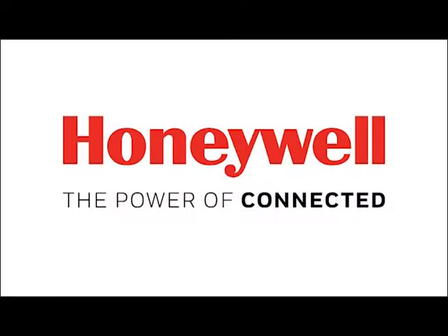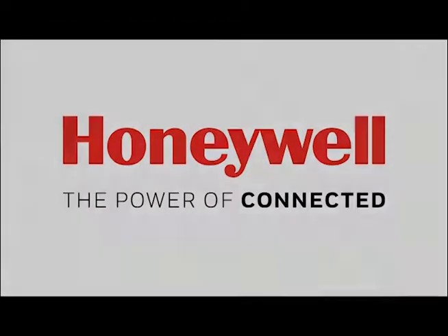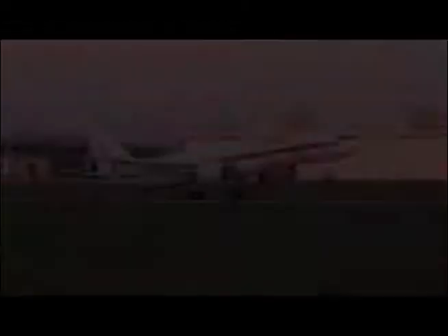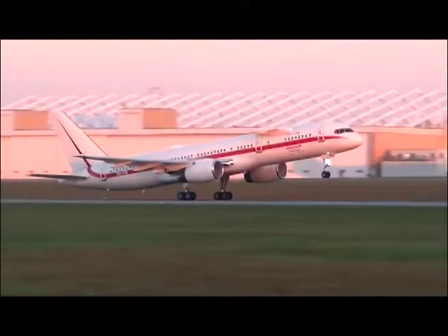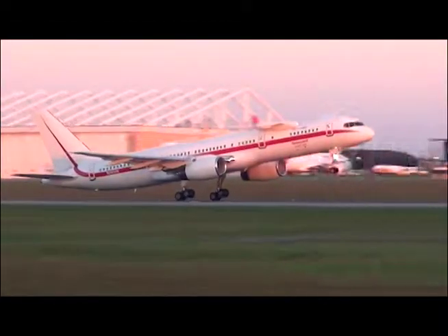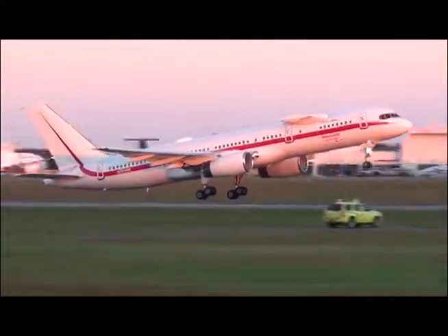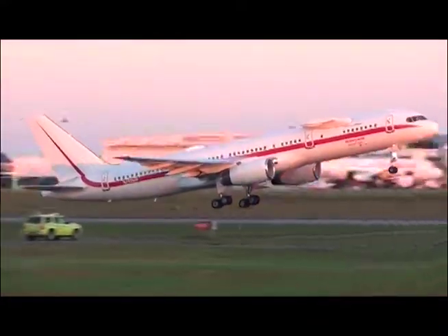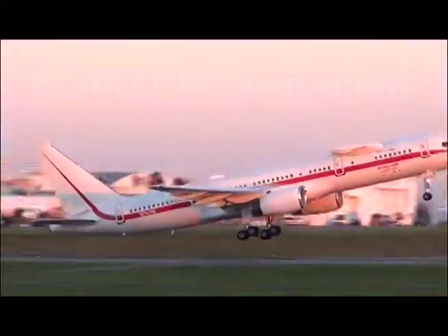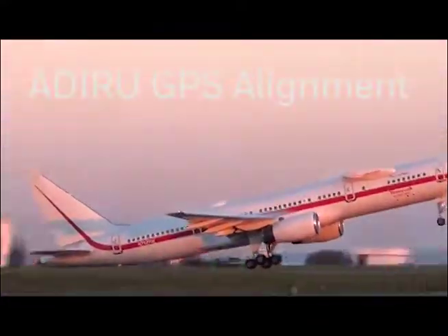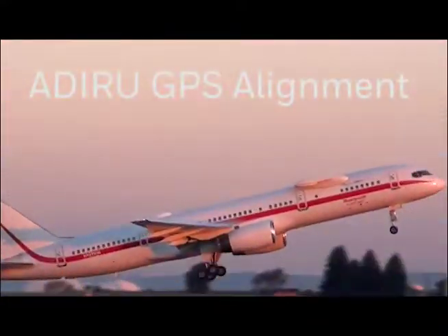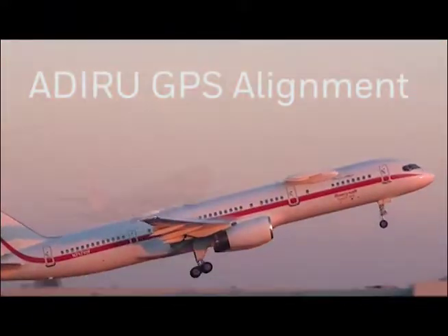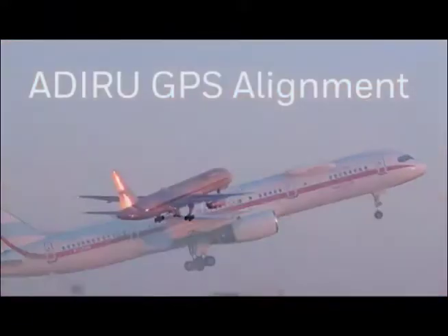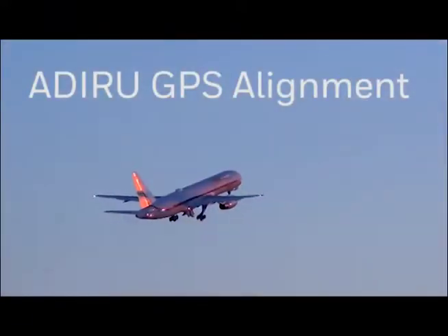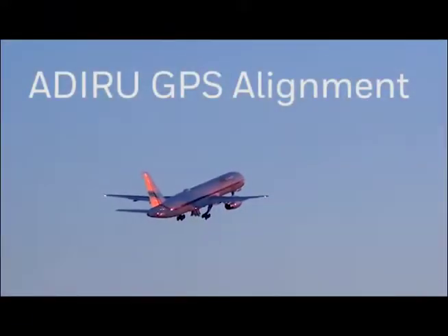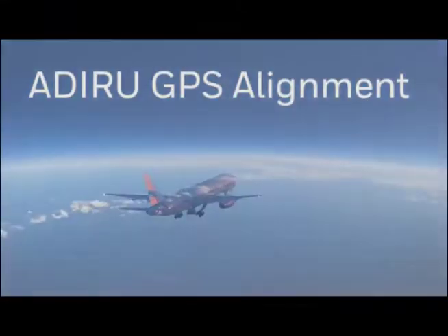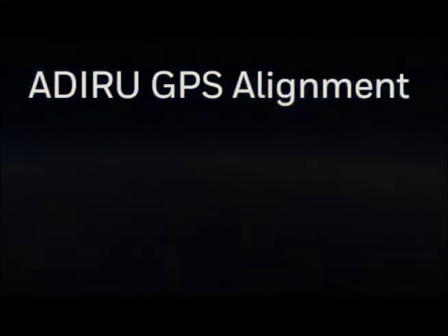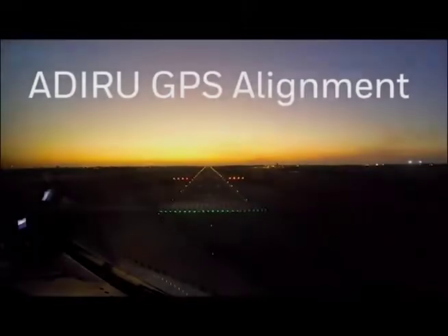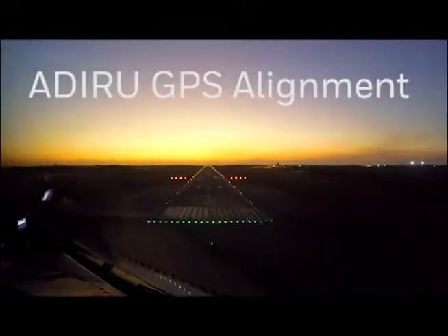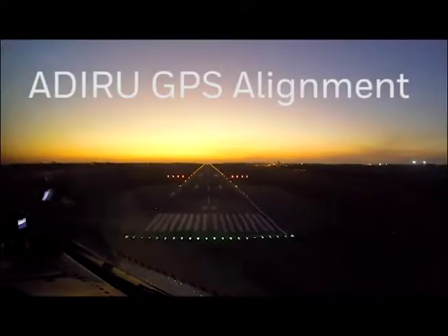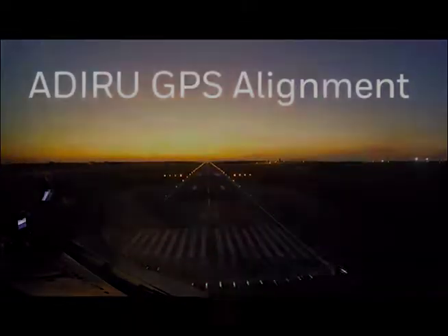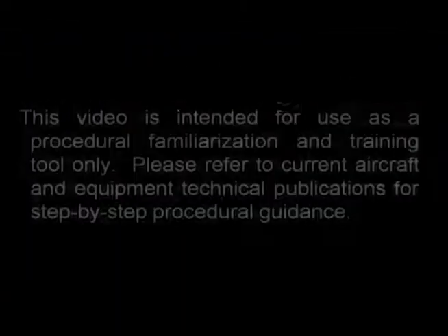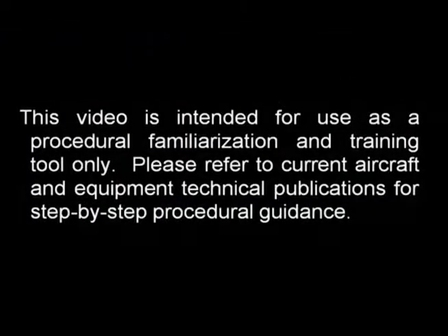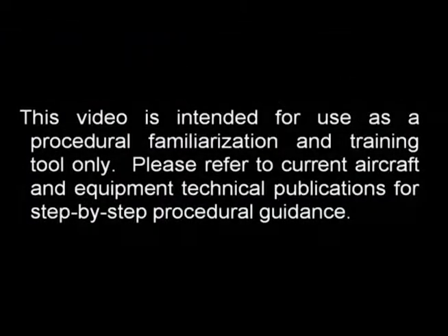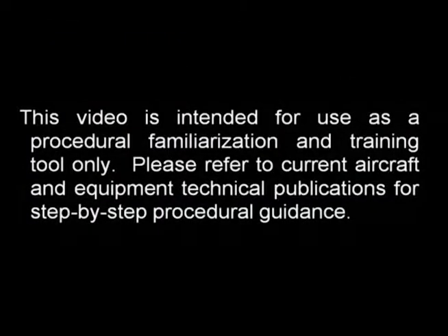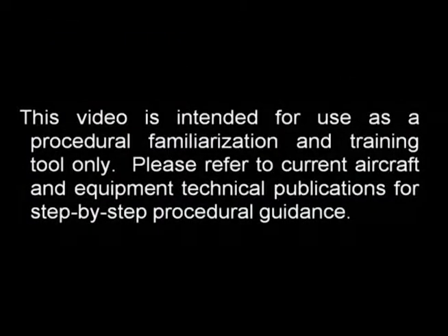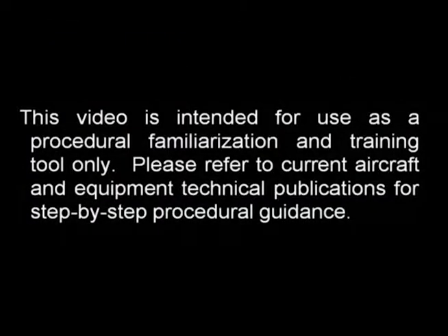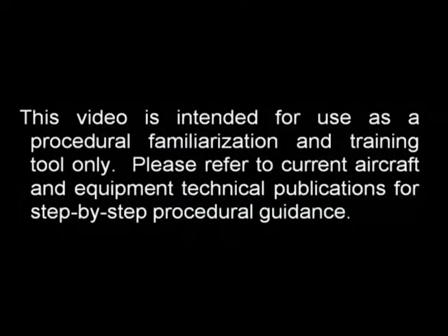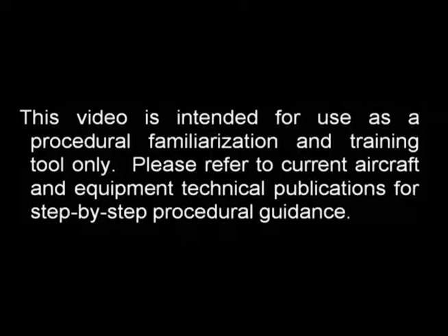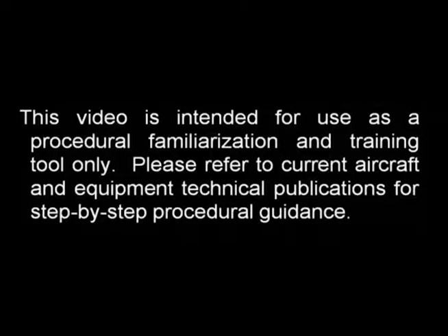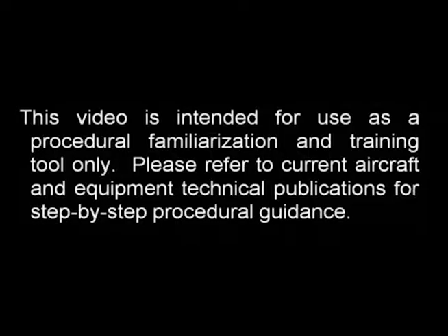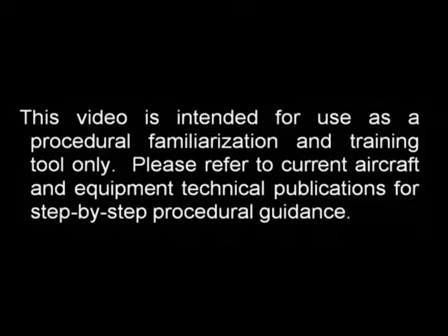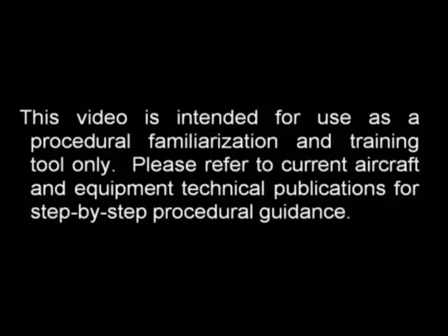As aircraft GPS technology becomes more stable, the use of this technology becomes more standard in the aviation industry. This video is for training purposes only and should not be used as a replacement for any technical publication.